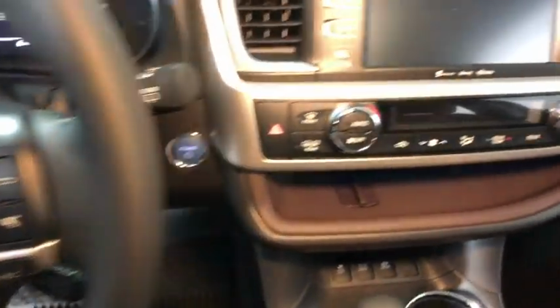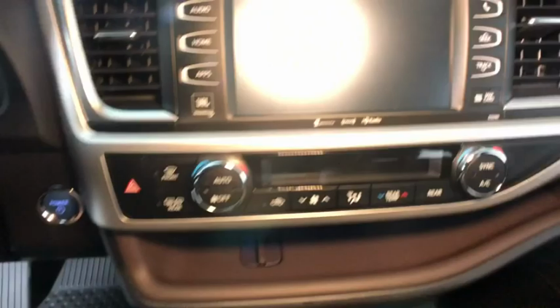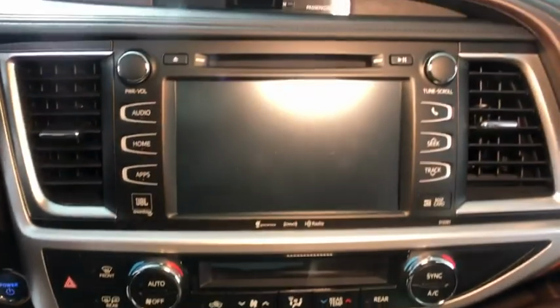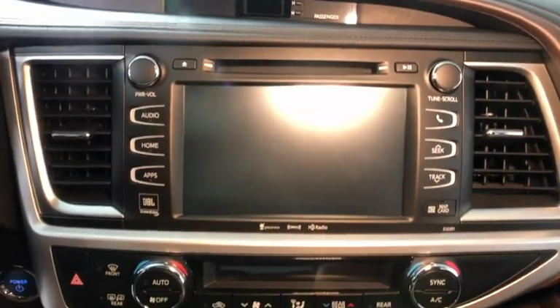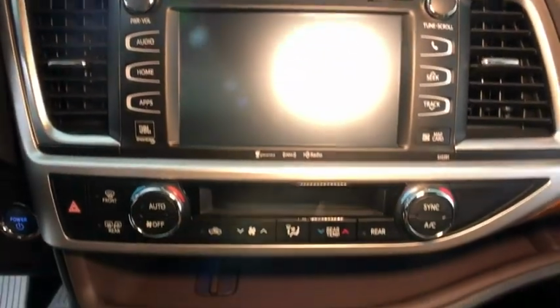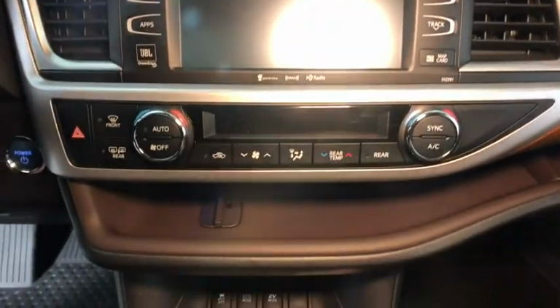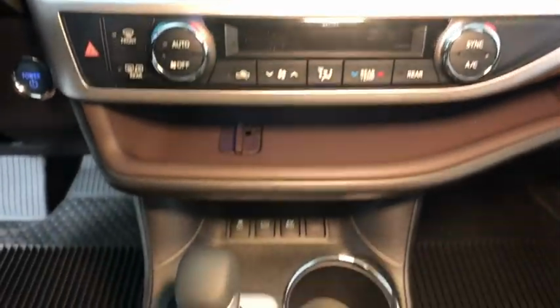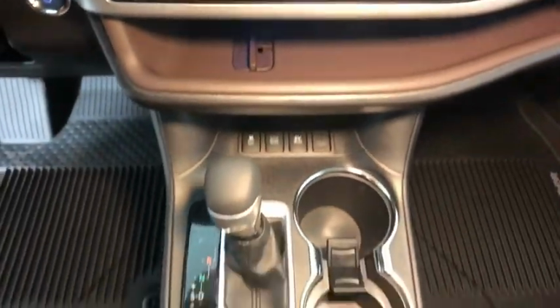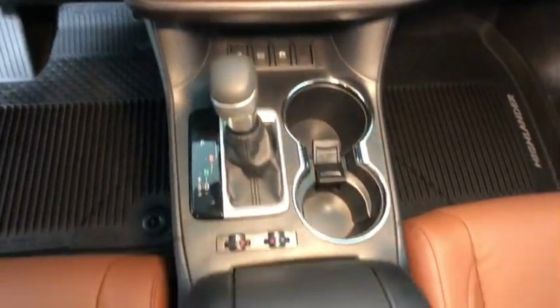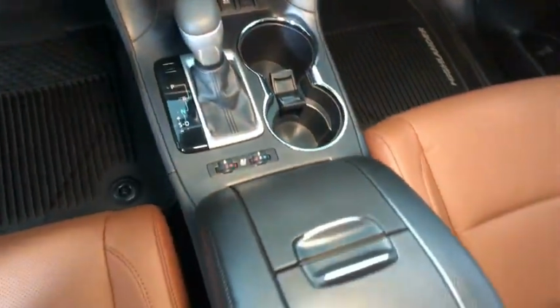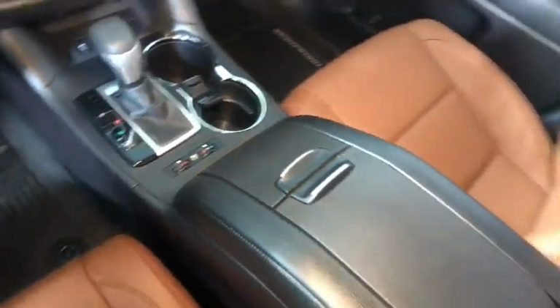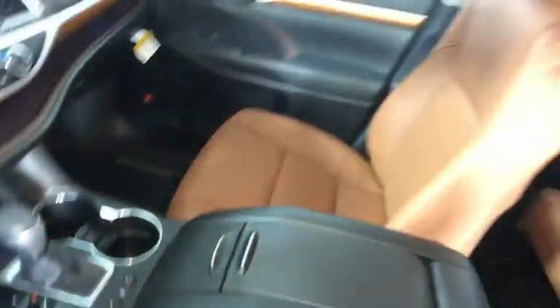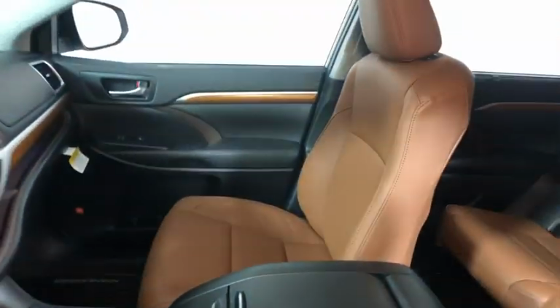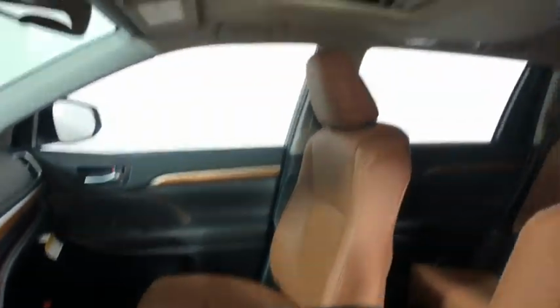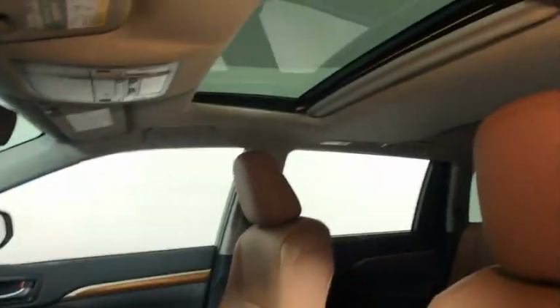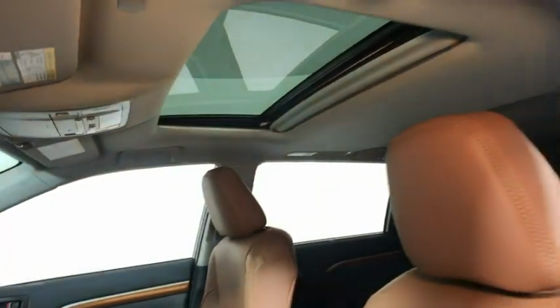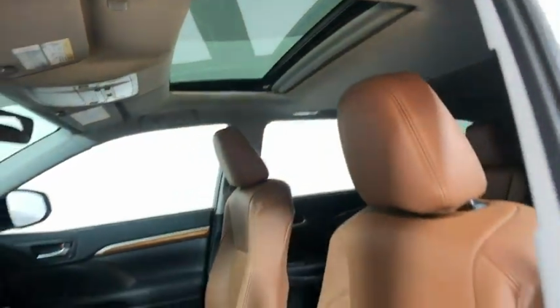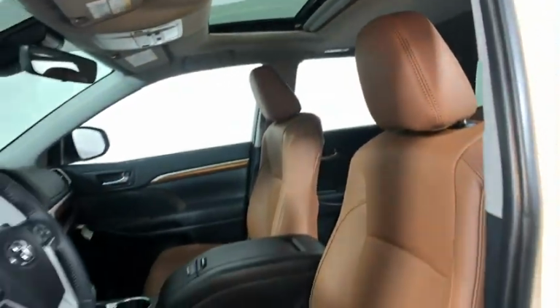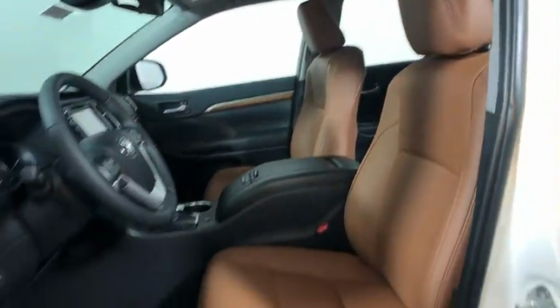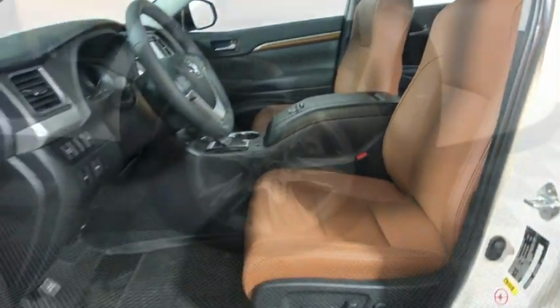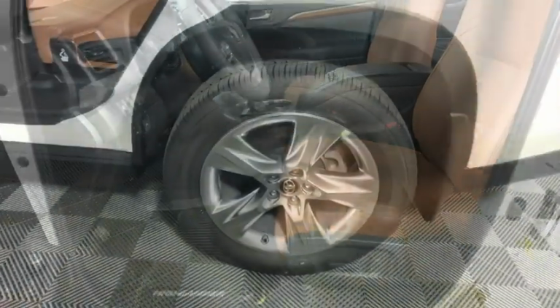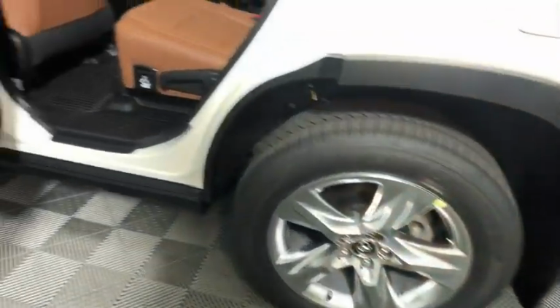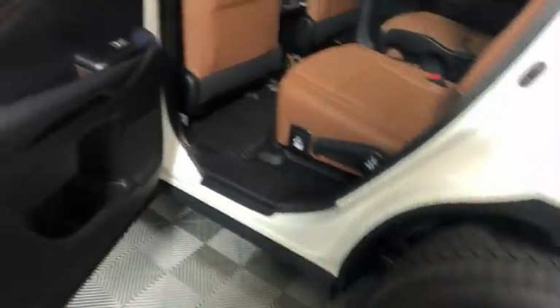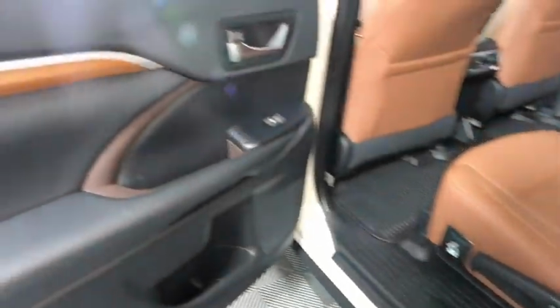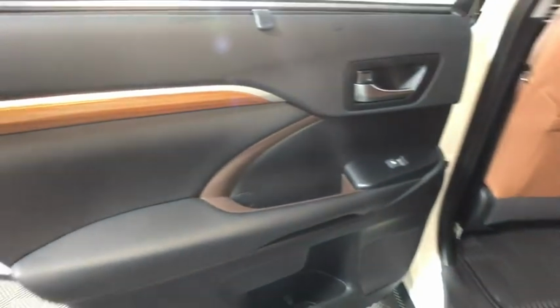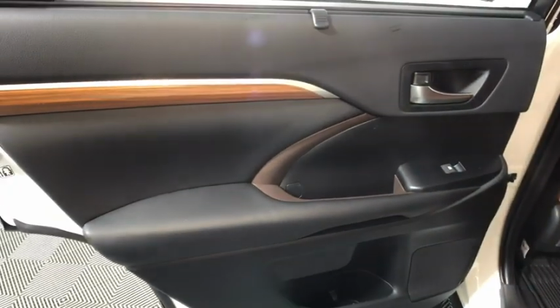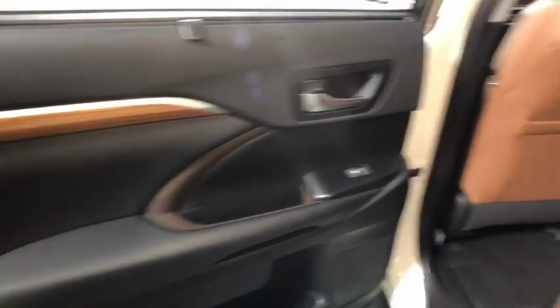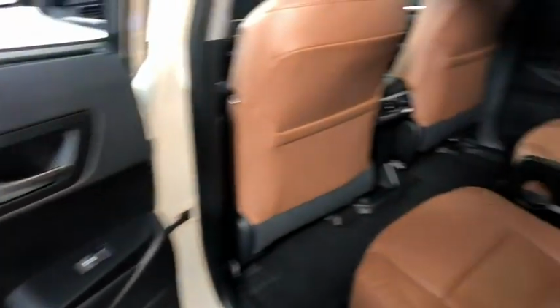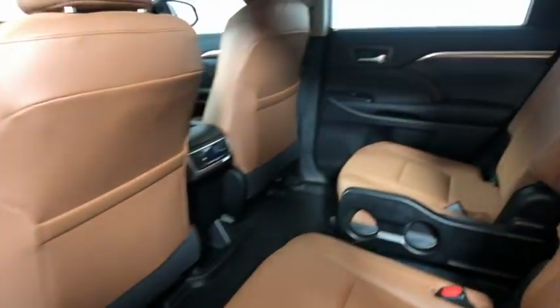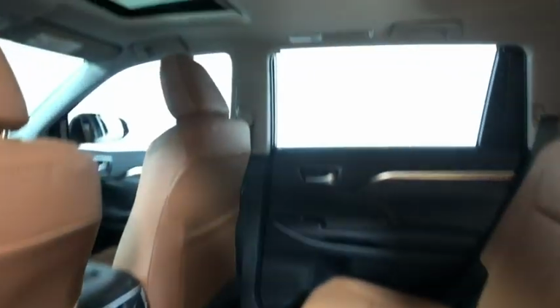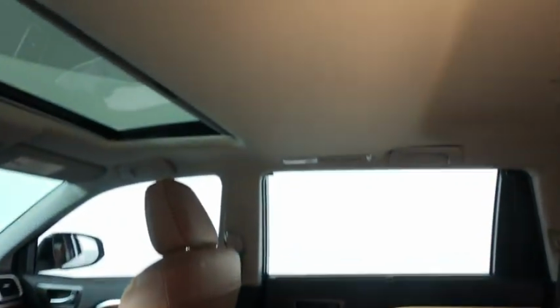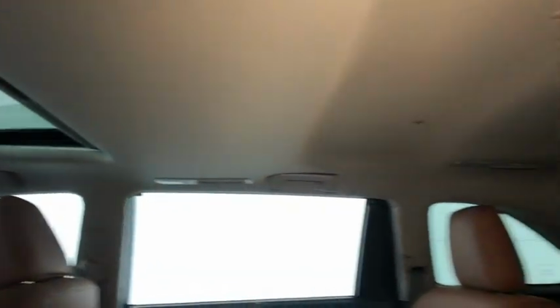Offering a spacious interior, smooth ride, and refined hybrid powertrain, the Highlander is an excellent family vehicle that combines exceptional fuel economy and a spacious, well-appointed interior. This vehicle has less than 100 miles.